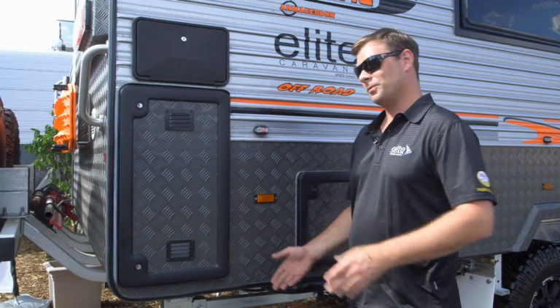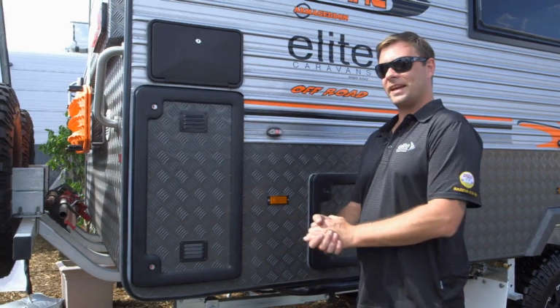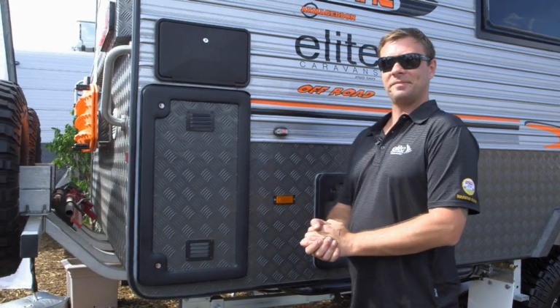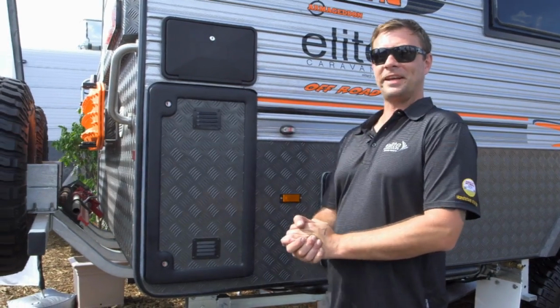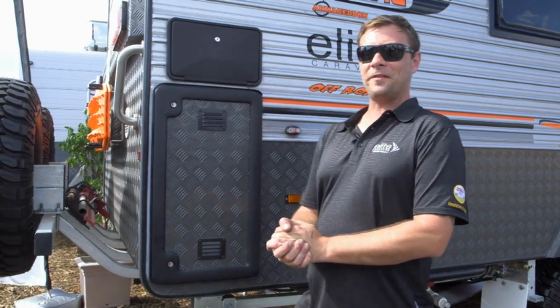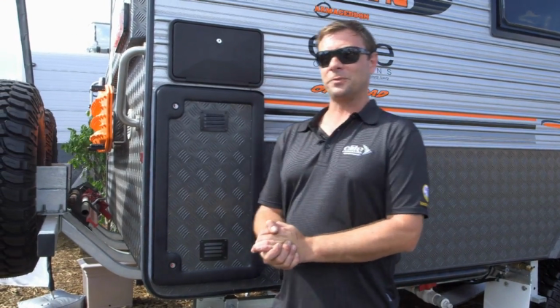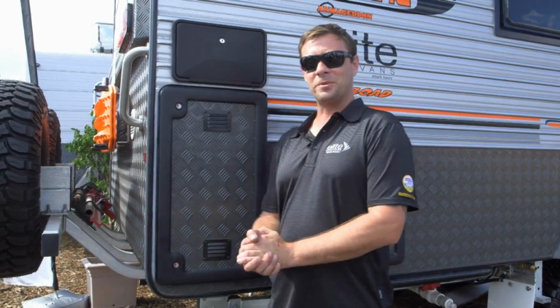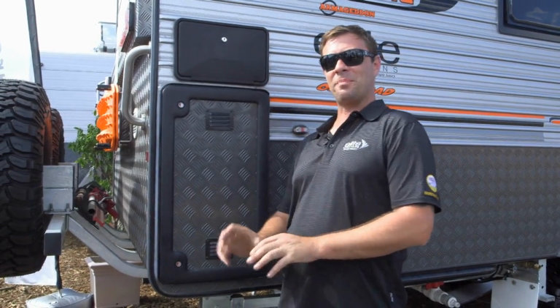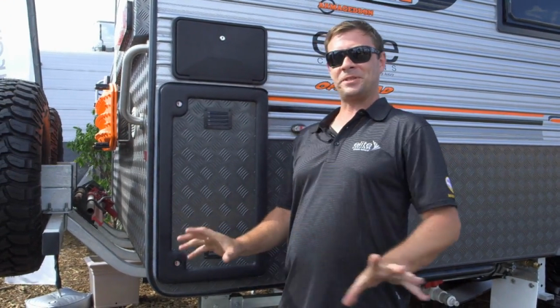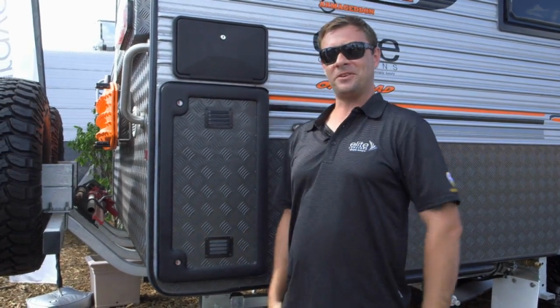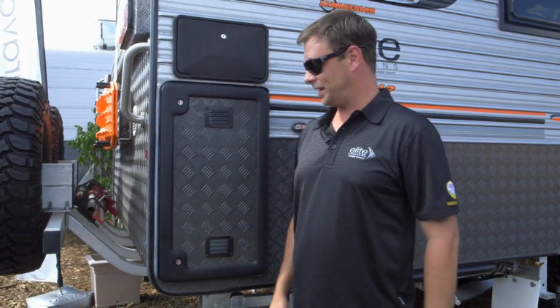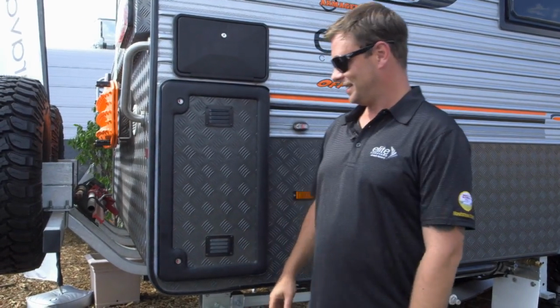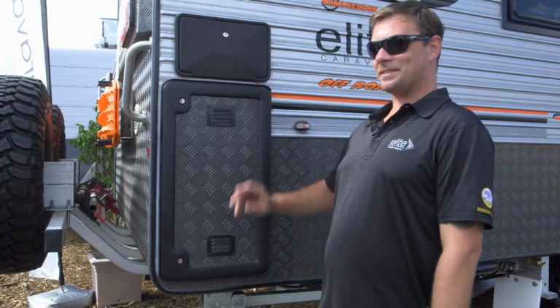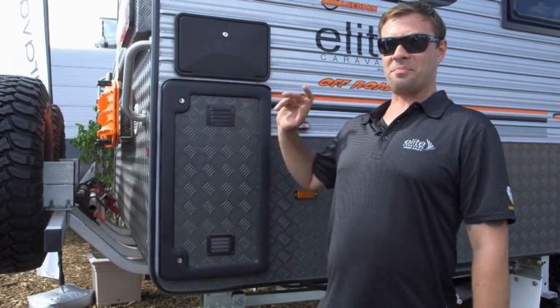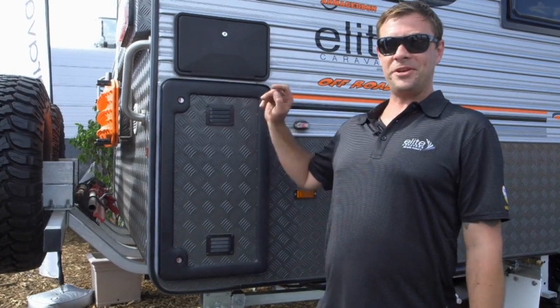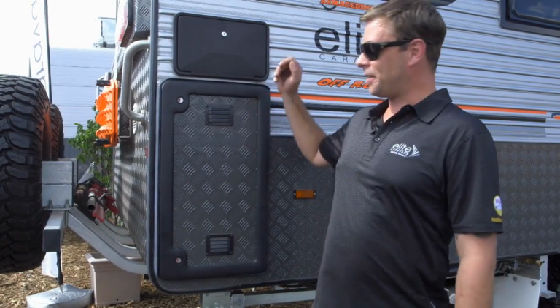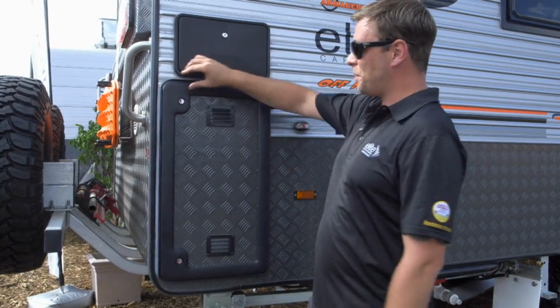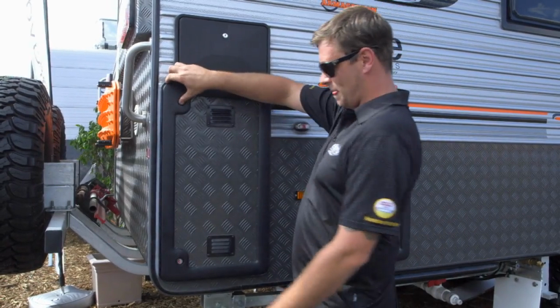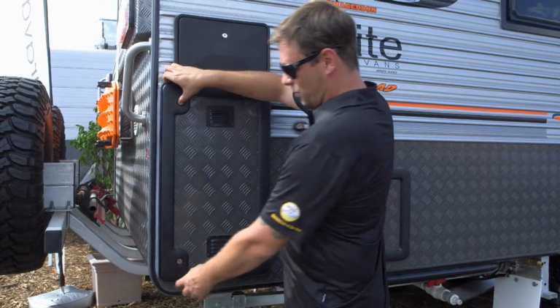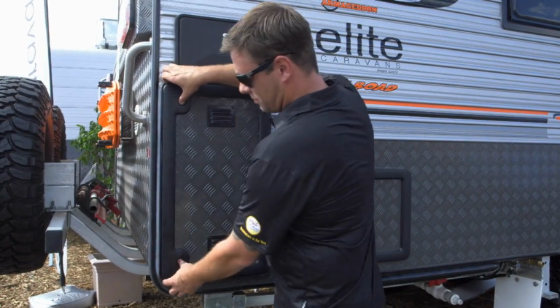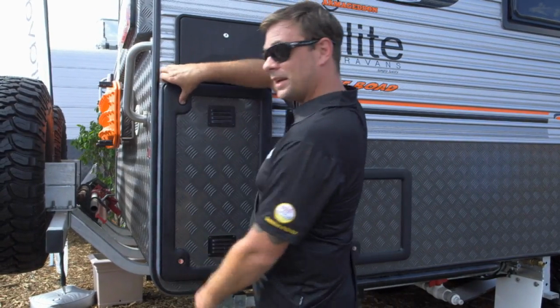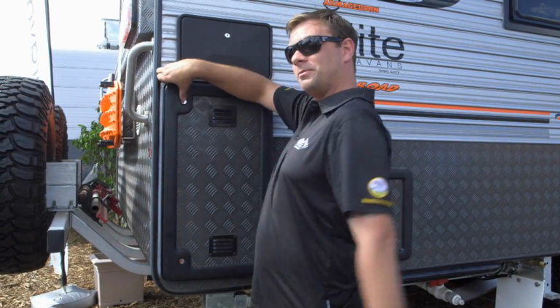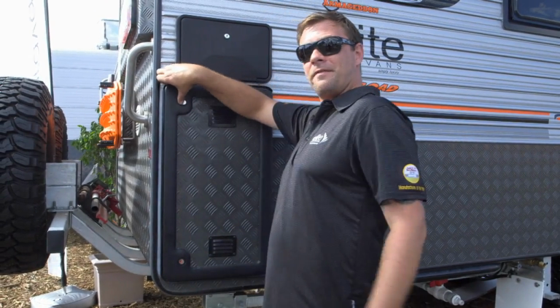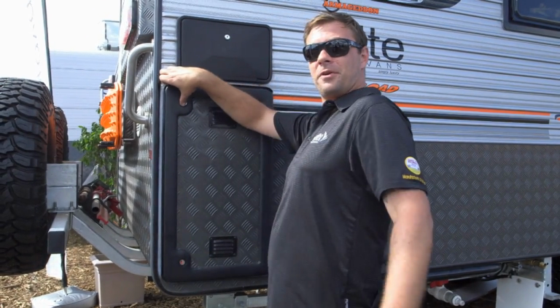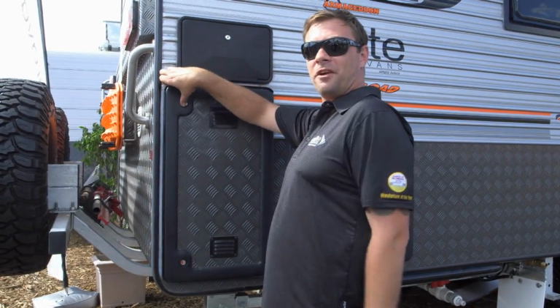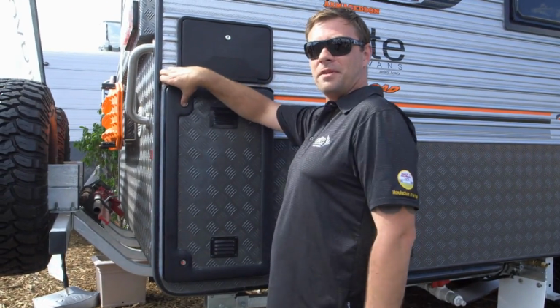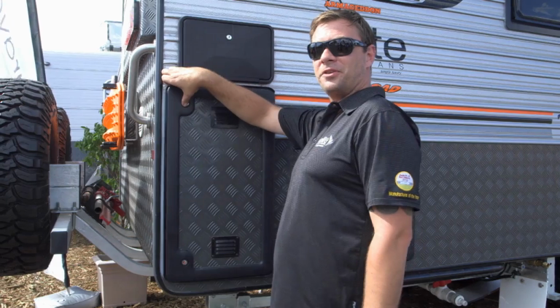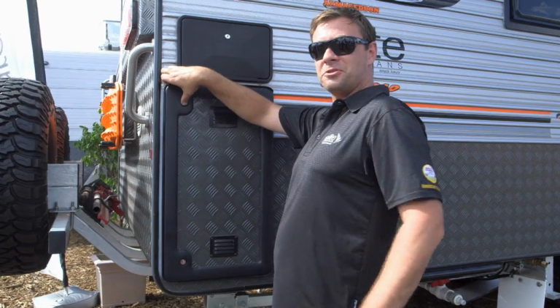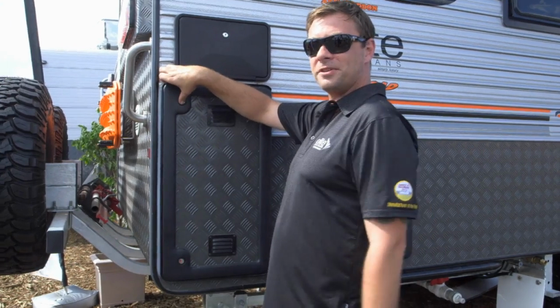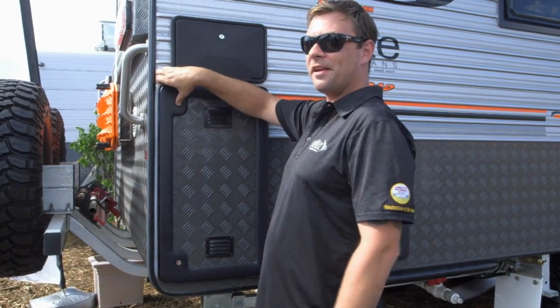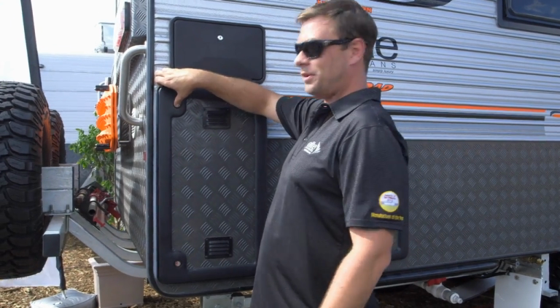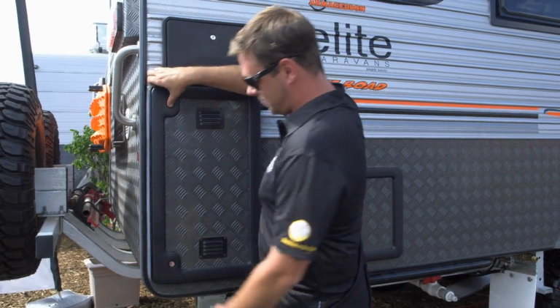Once again, at Elite Caravans, we like to push the boundaries of technology. This is something brand new out of Germany, which once again, we are the very first caravan manufacturer in Australia to put anything like this in.